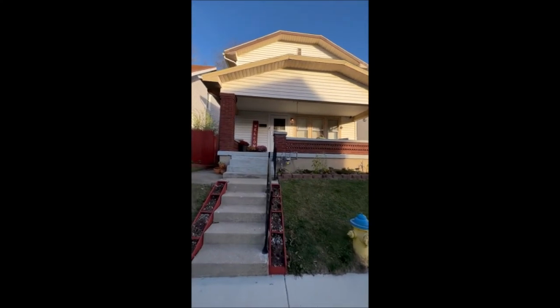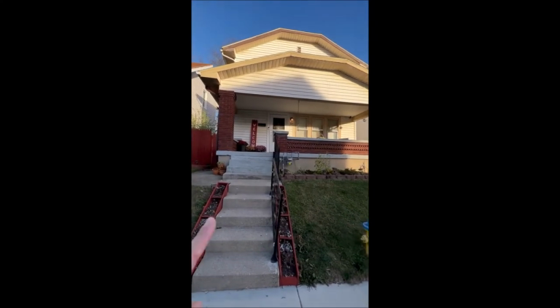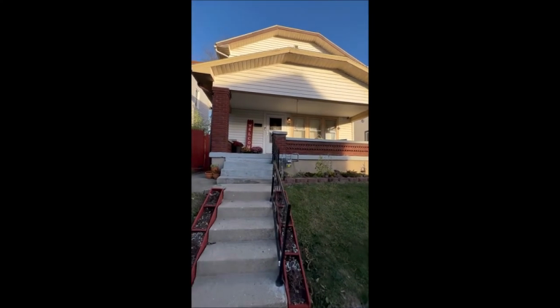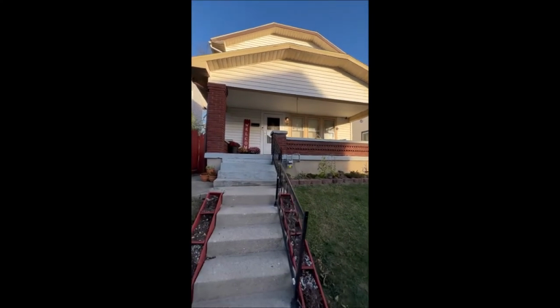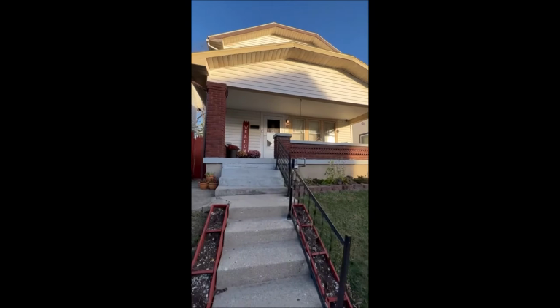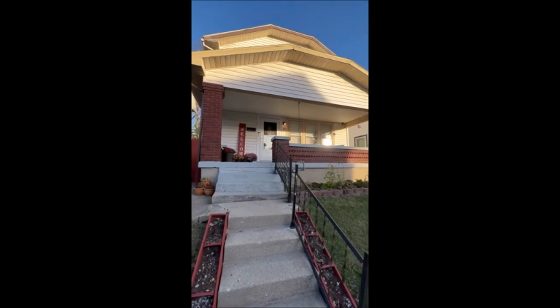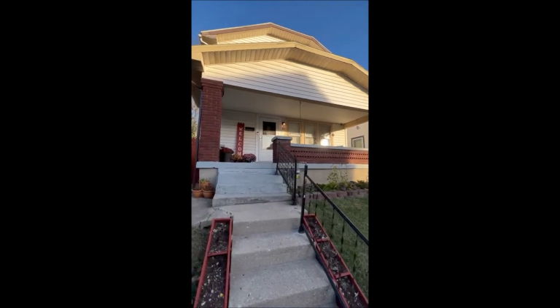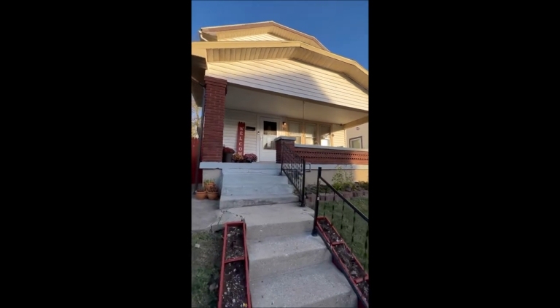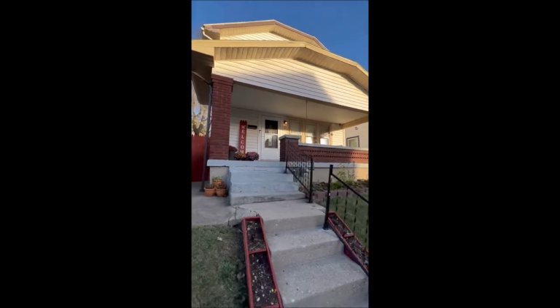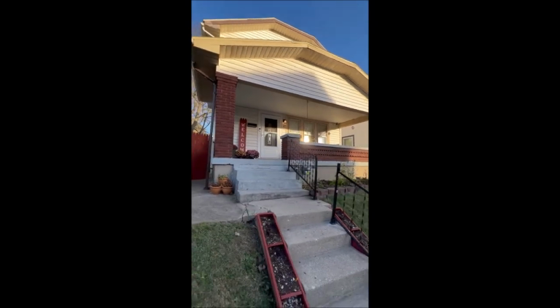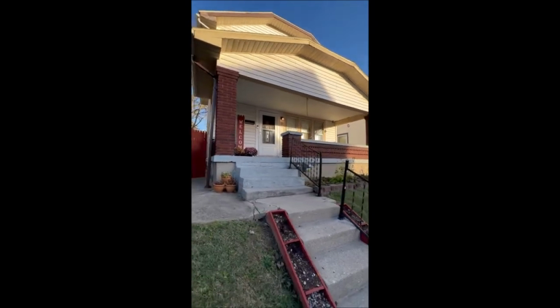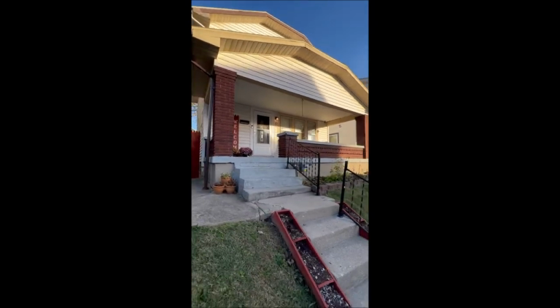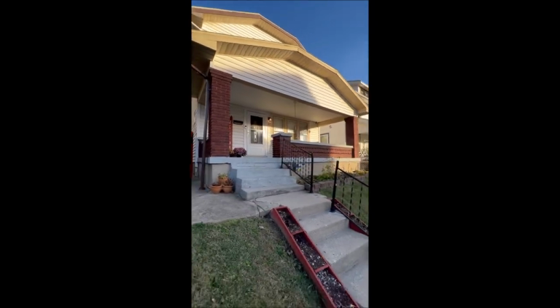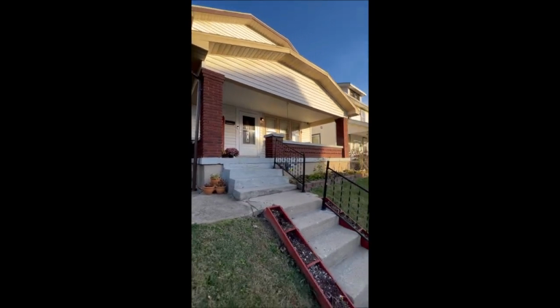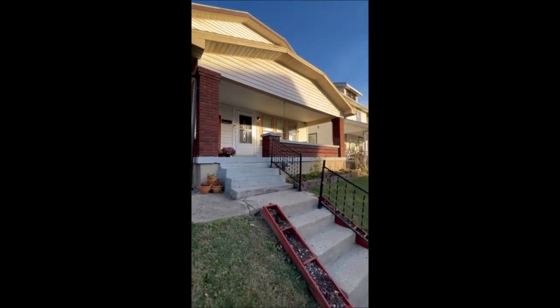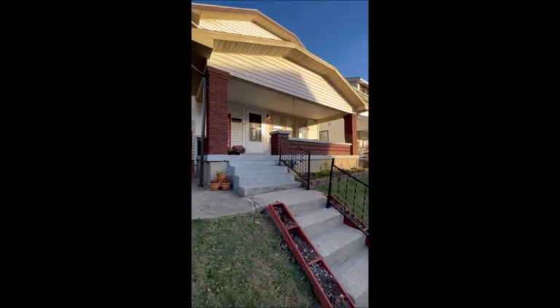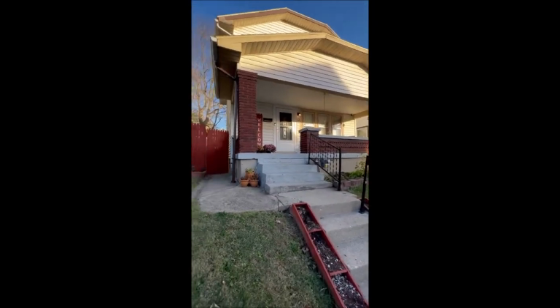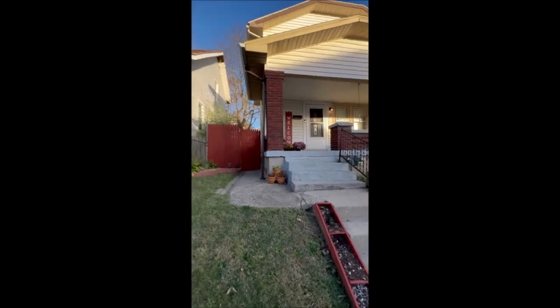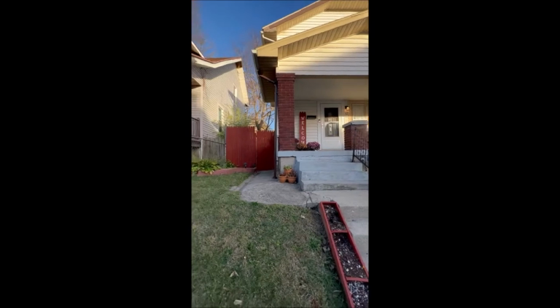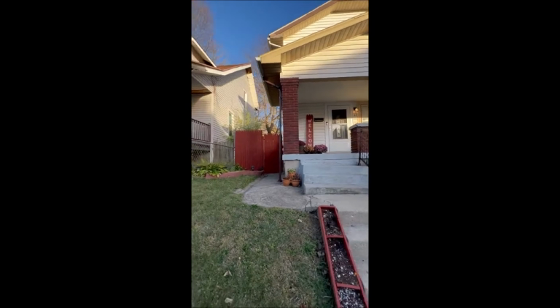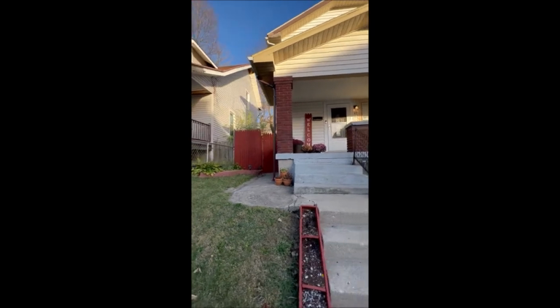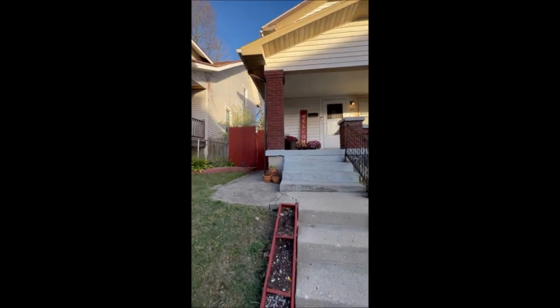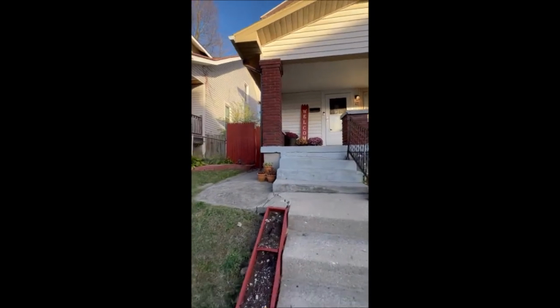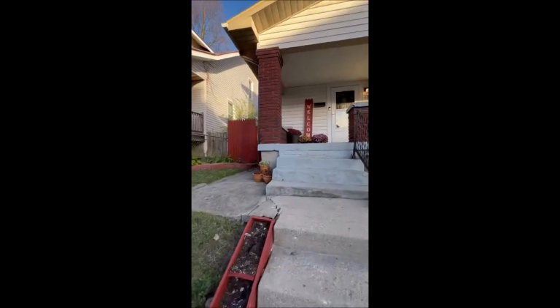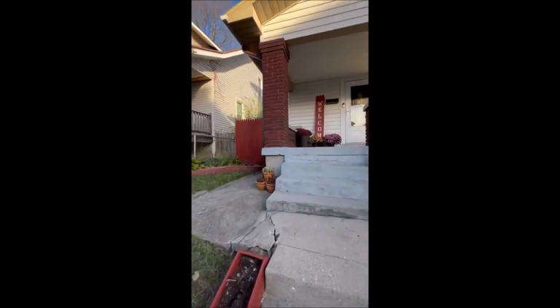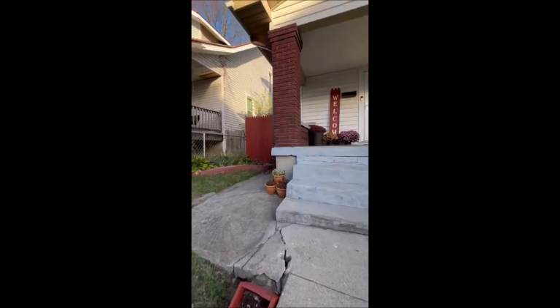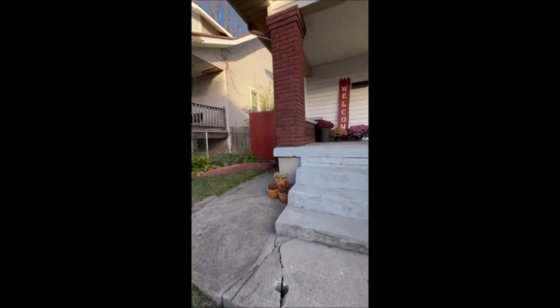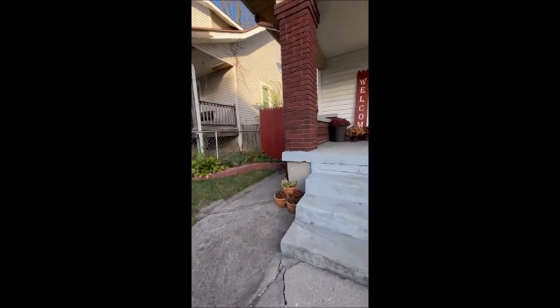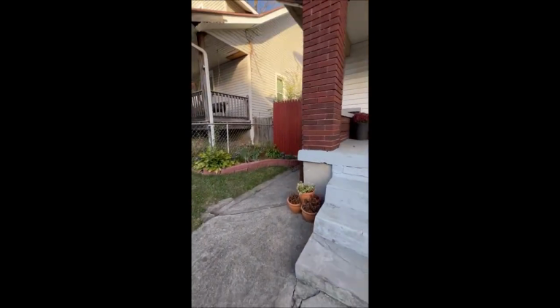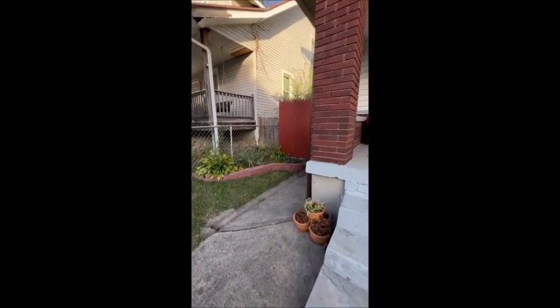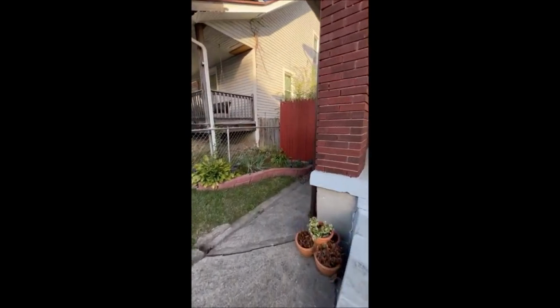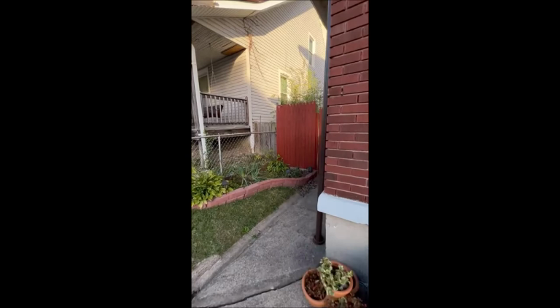As you can see here on the front porch, you've got a massive front porch for sitting. It's in fantastic shape all the way around. It does have a full fenced-in backyard with a garage and a carport. Let's make our way back here to take a look at it.